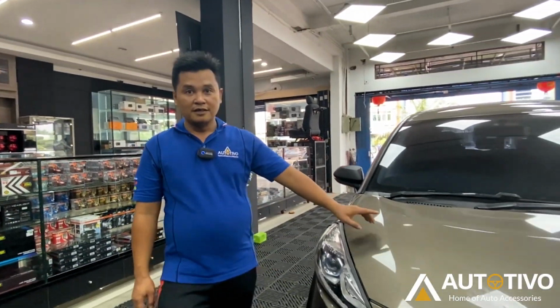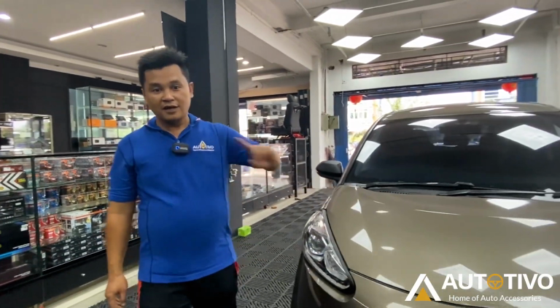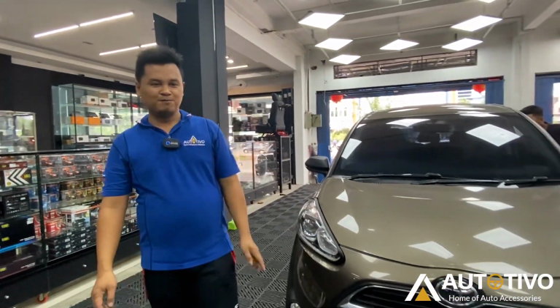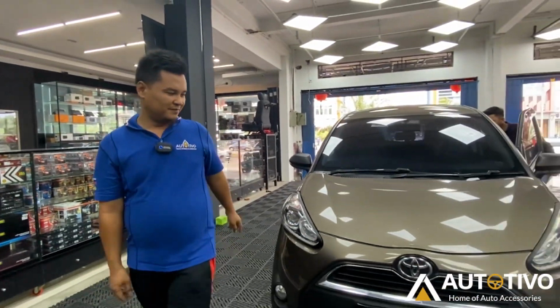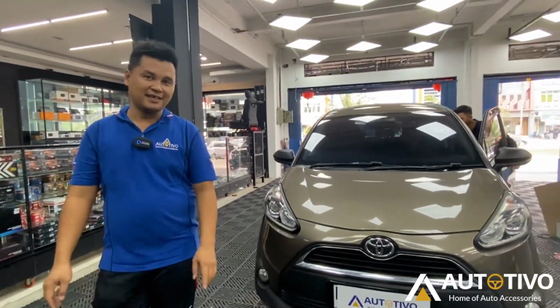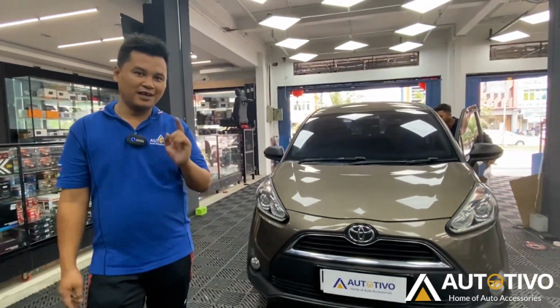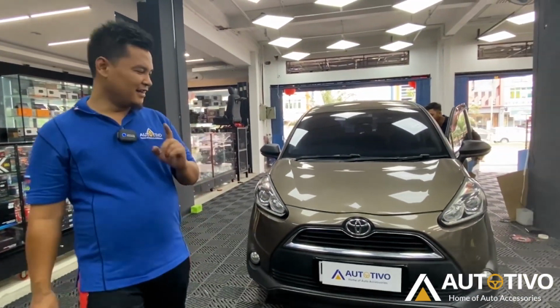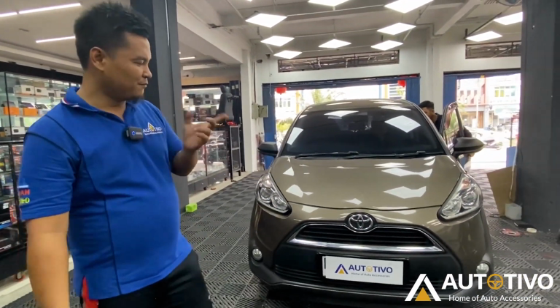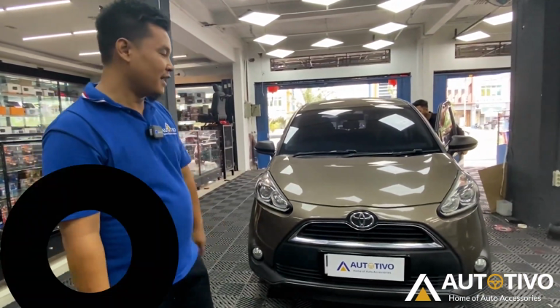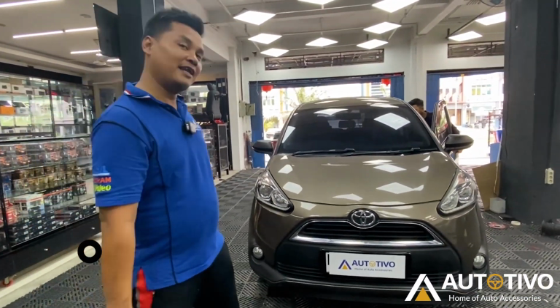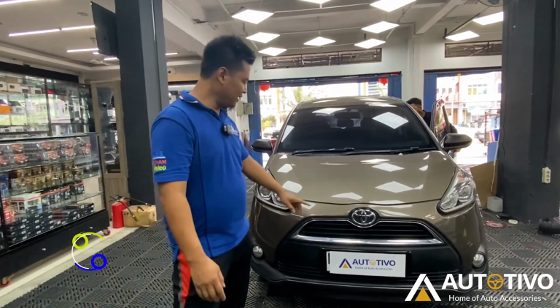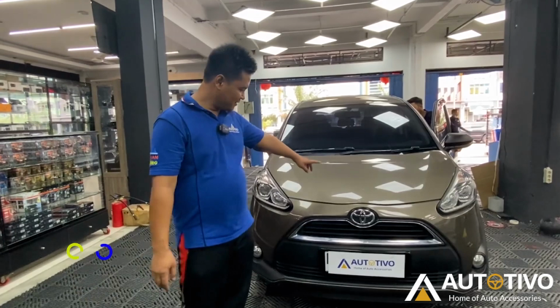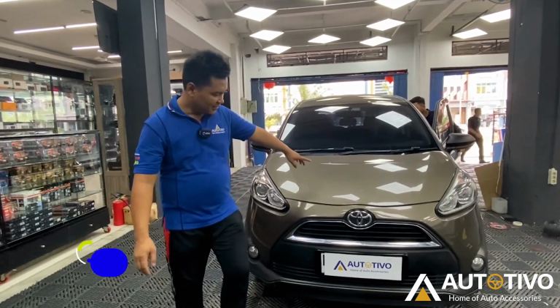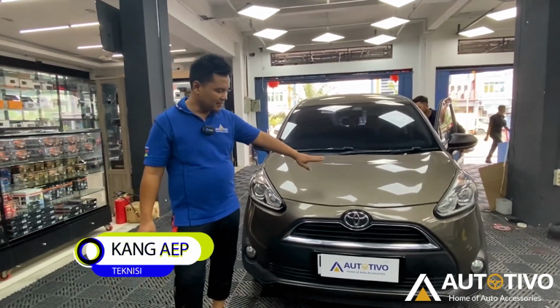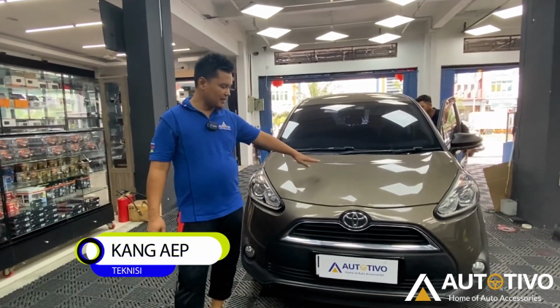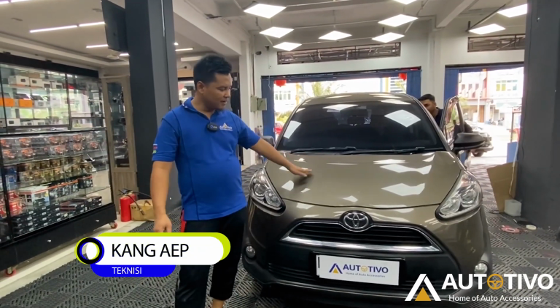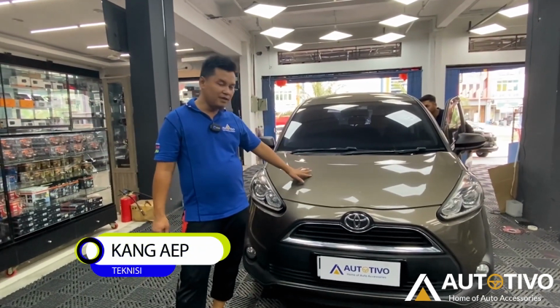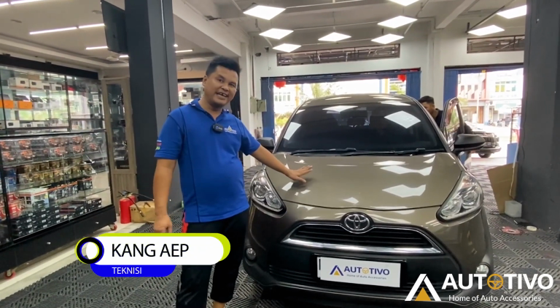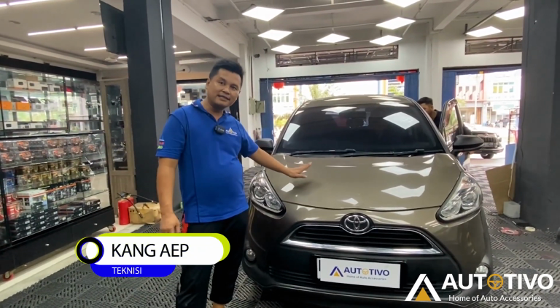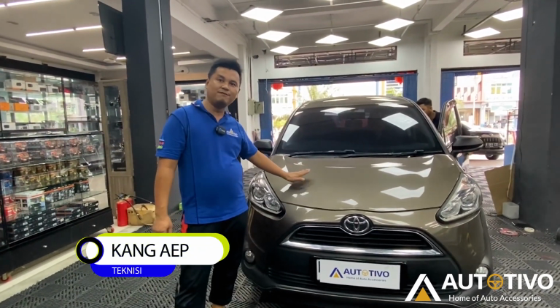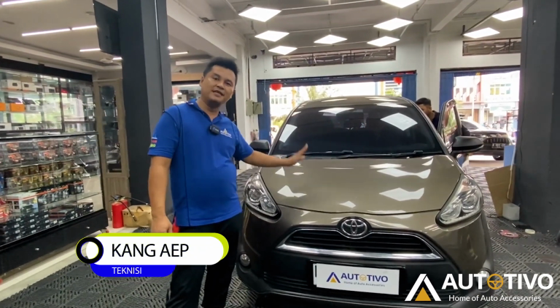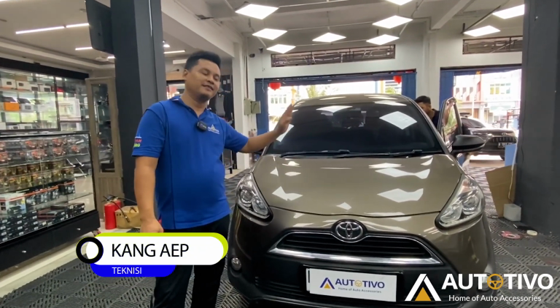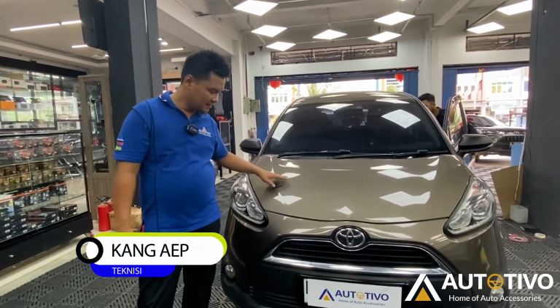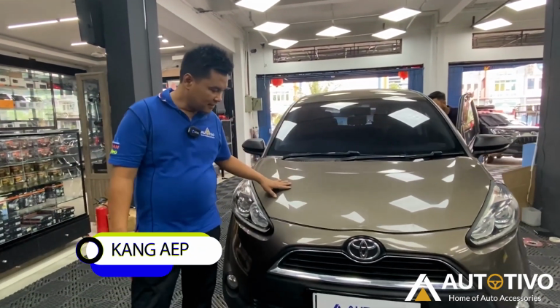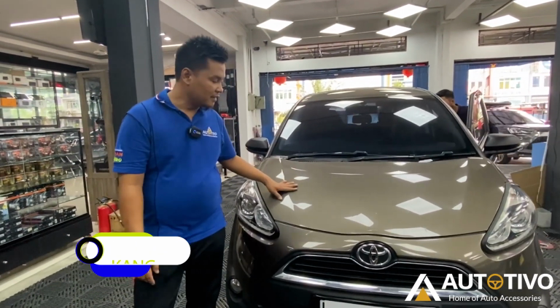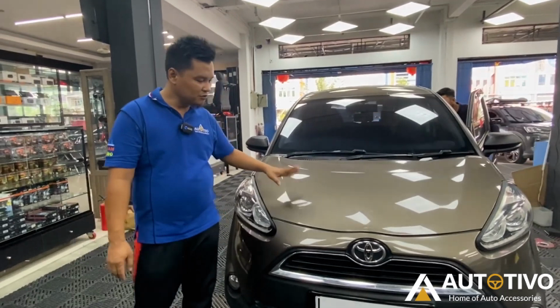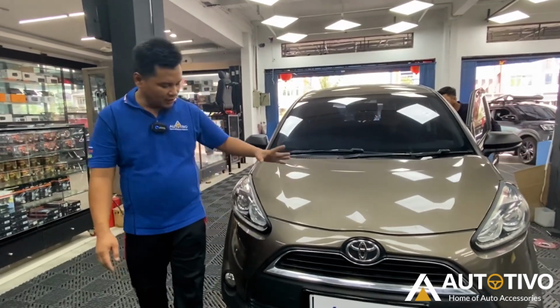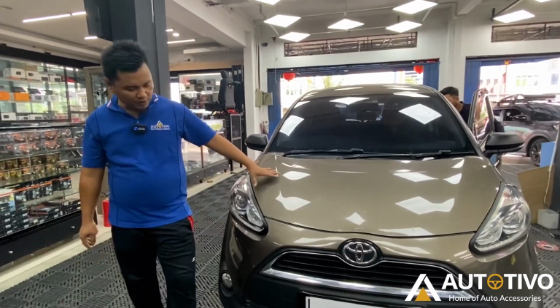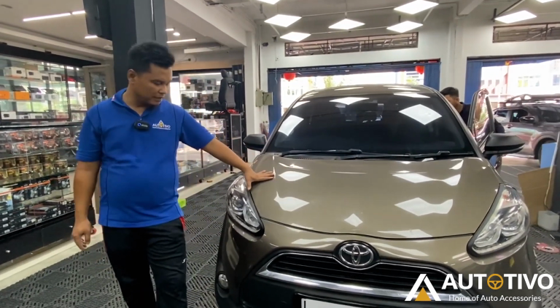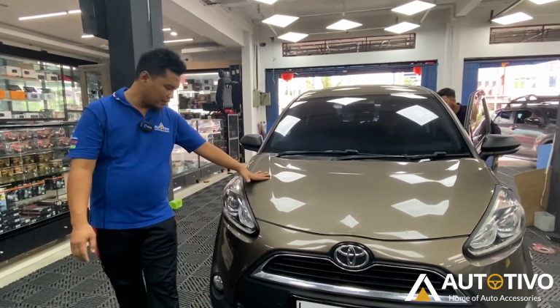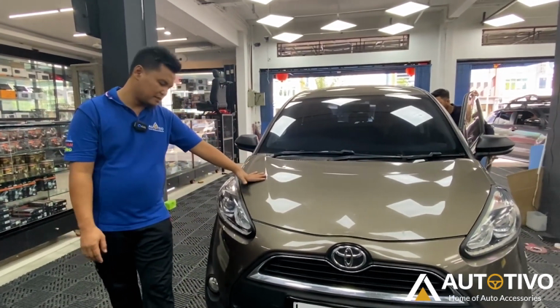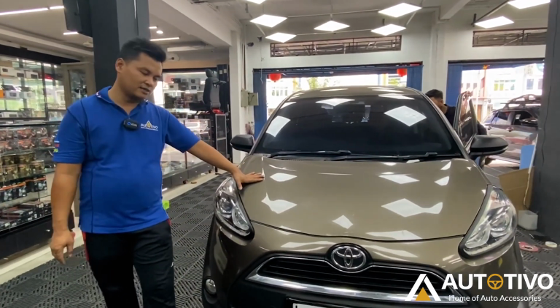Hello, we meet again at Autotivo. This is our welcome to the Sienta Tivo V car. In fact, this car has a lot of accessories.